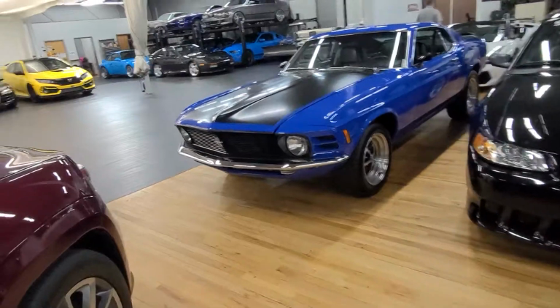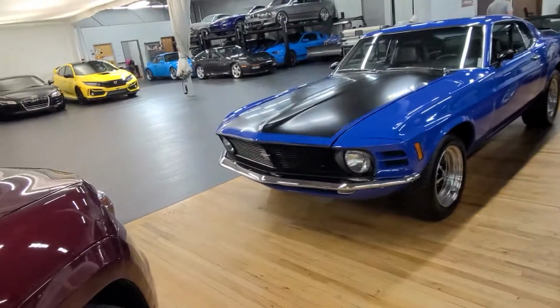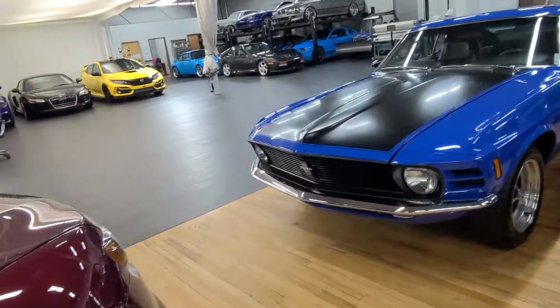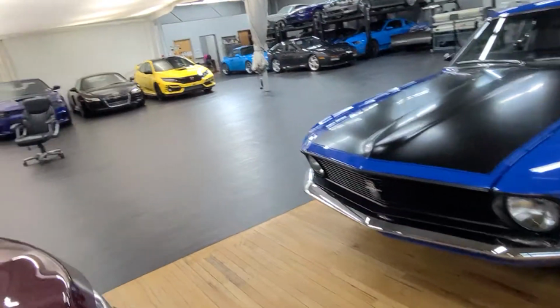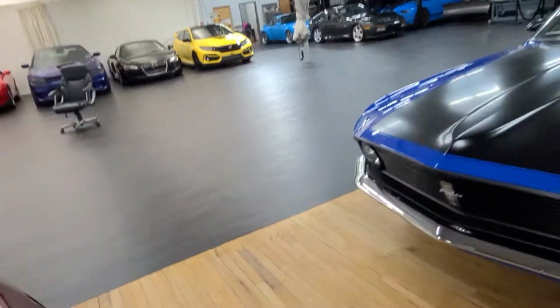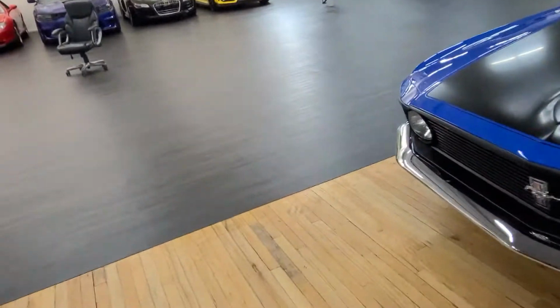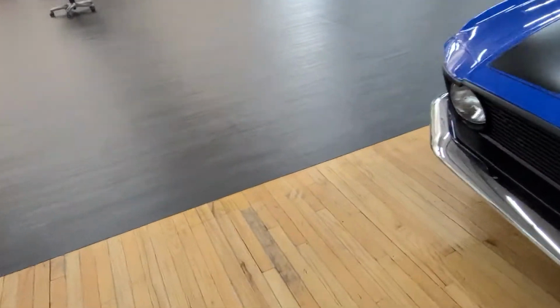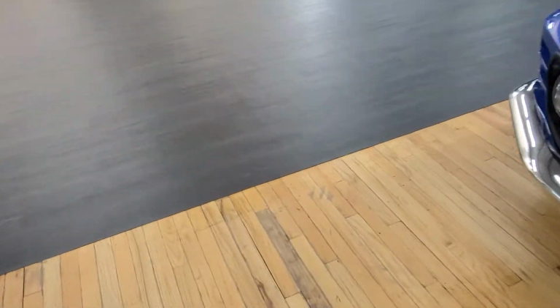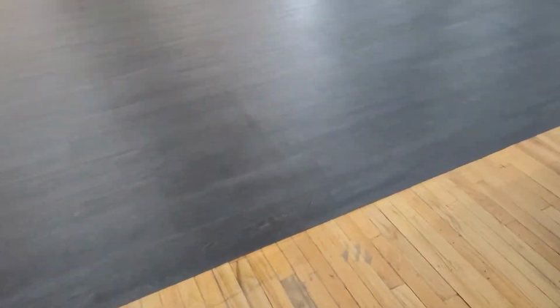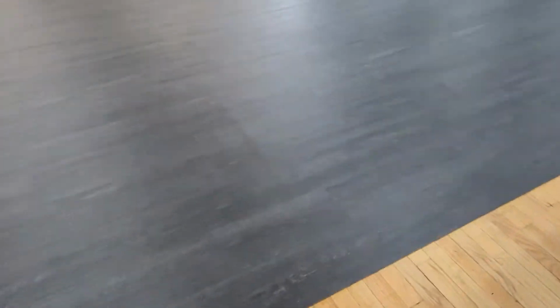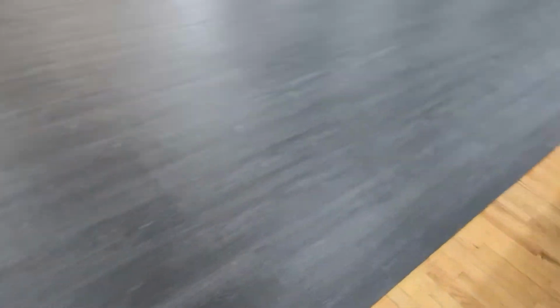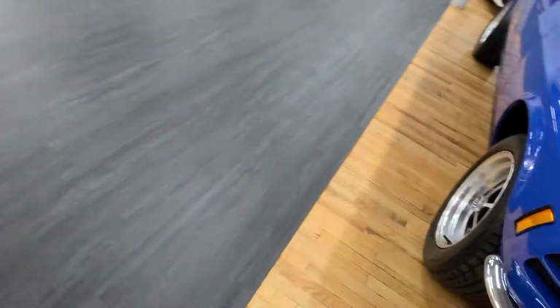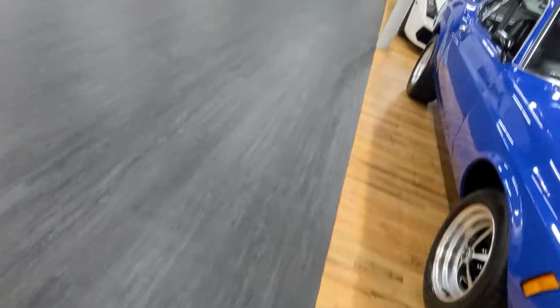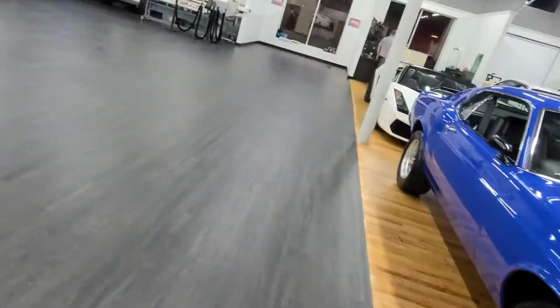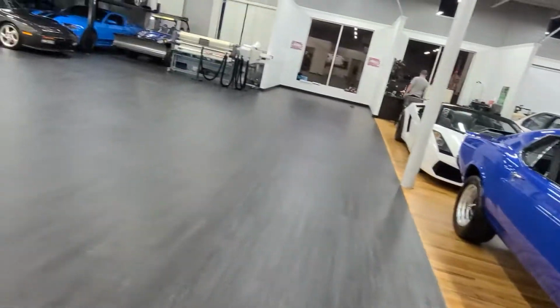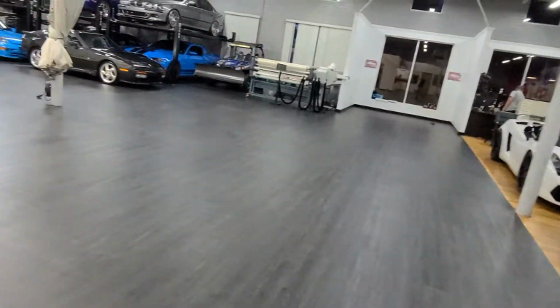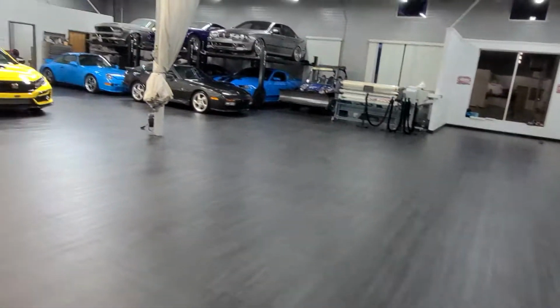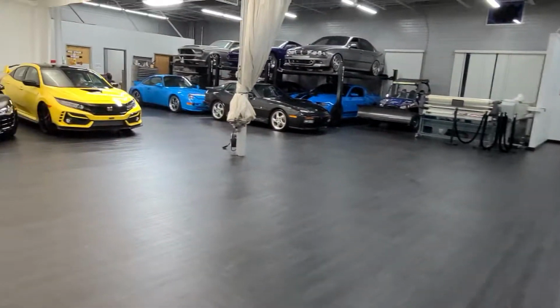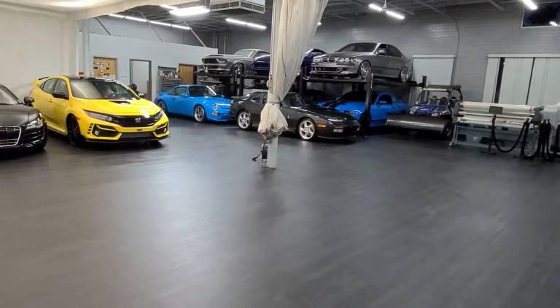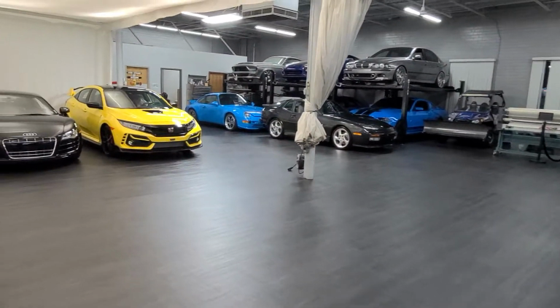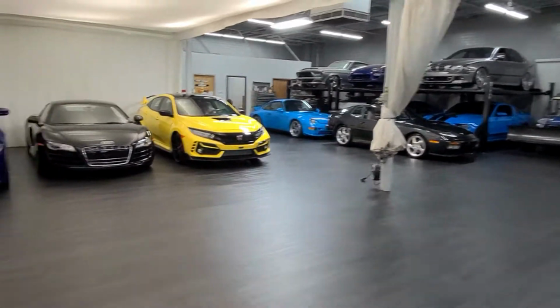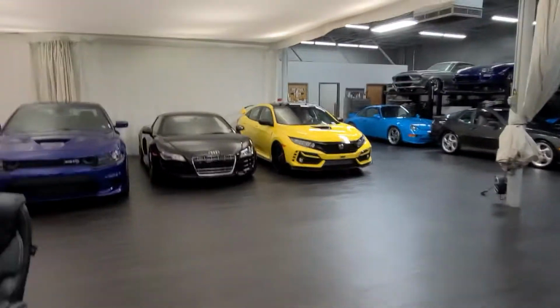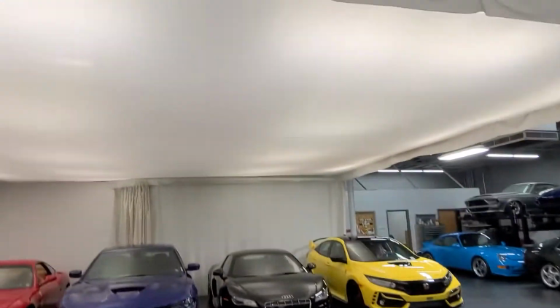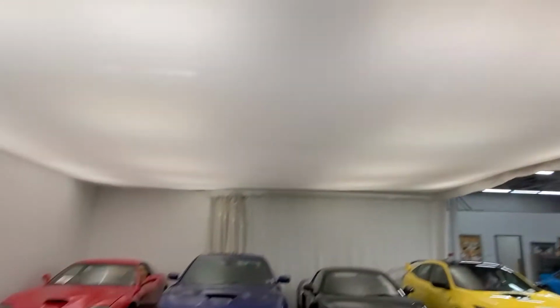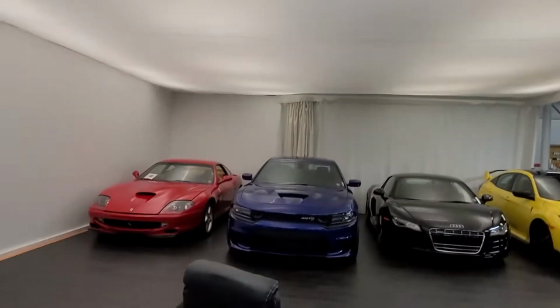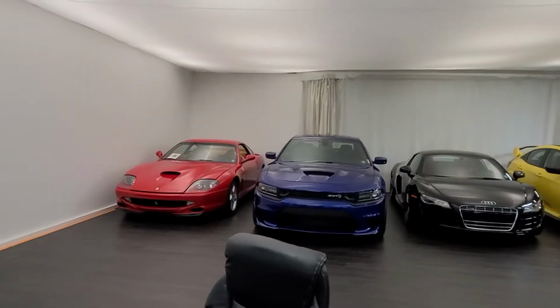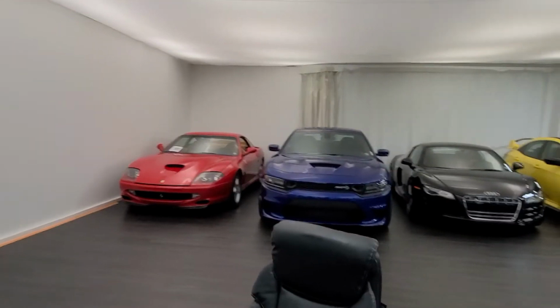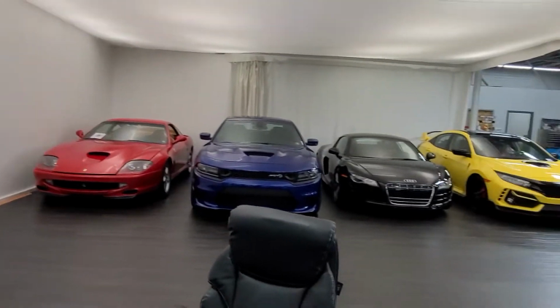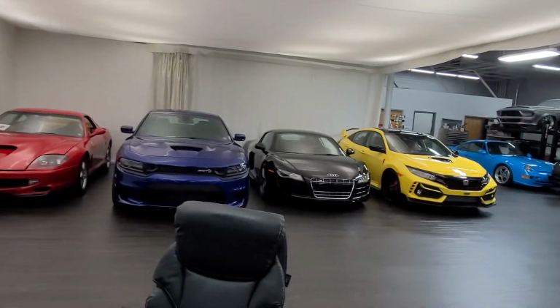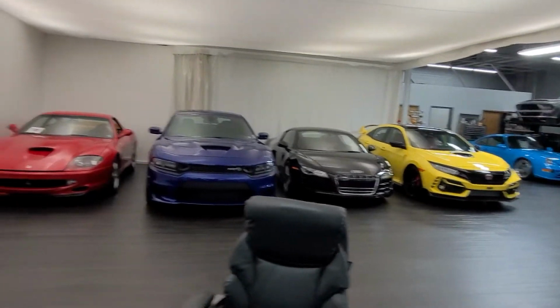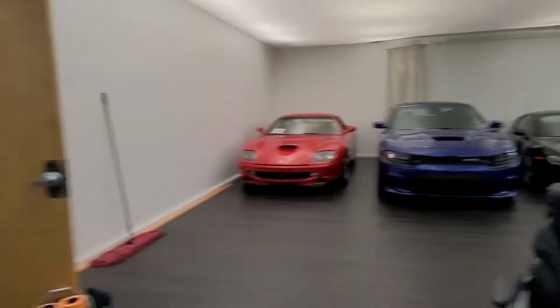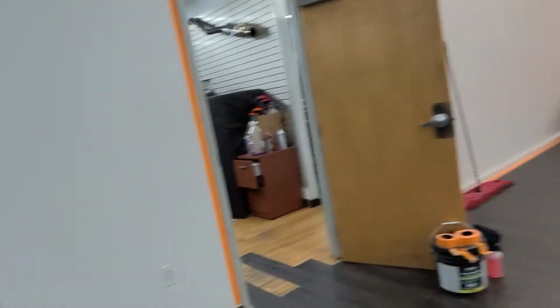Right now we're actually working on getting brand new flooring put in. We just finished this up today. It's going to look good. This is where we get all of our pictures taken right here. We've got a couple of really cool cars there as well.